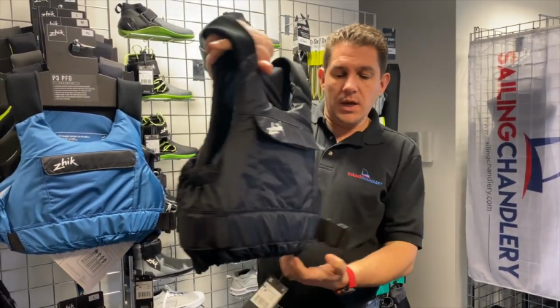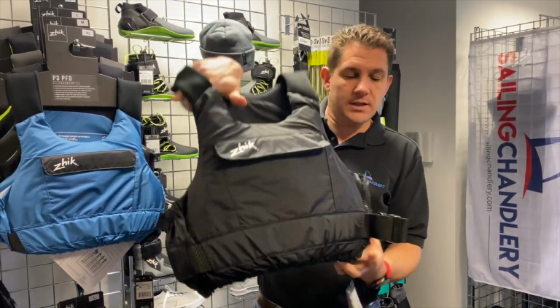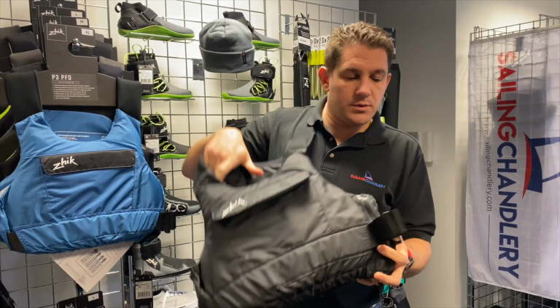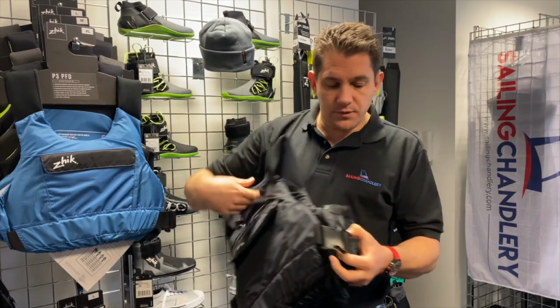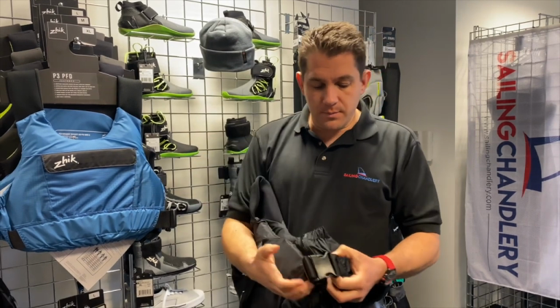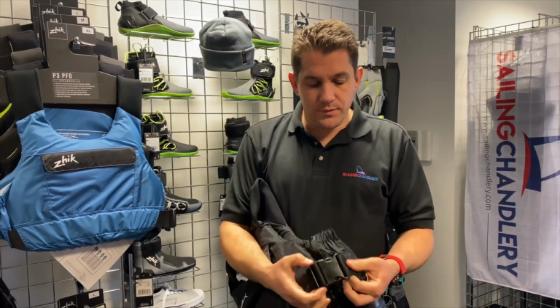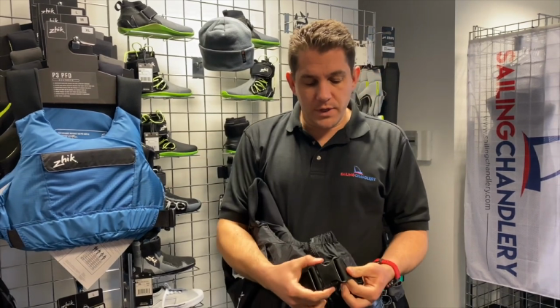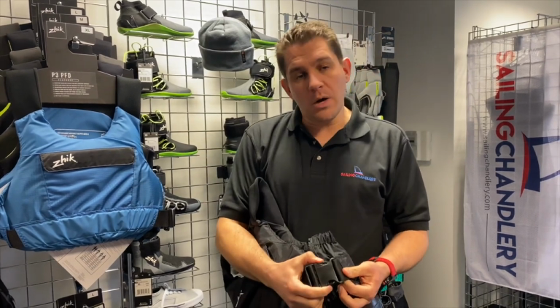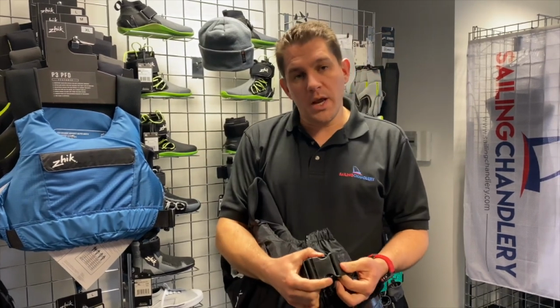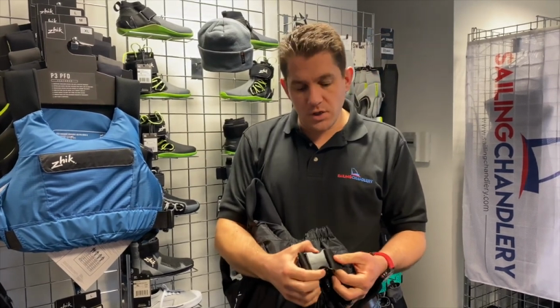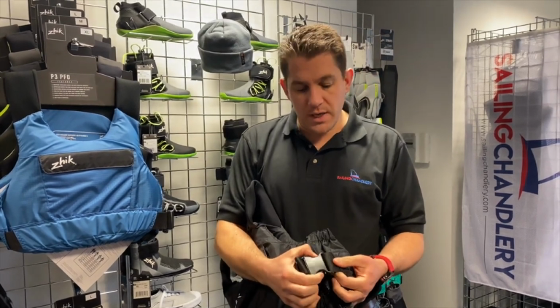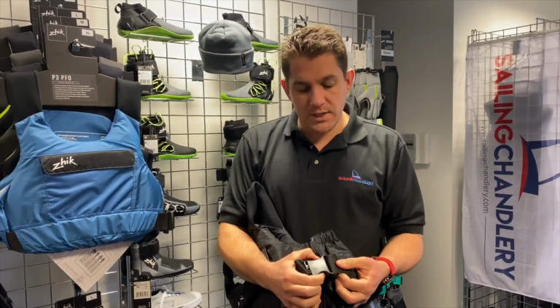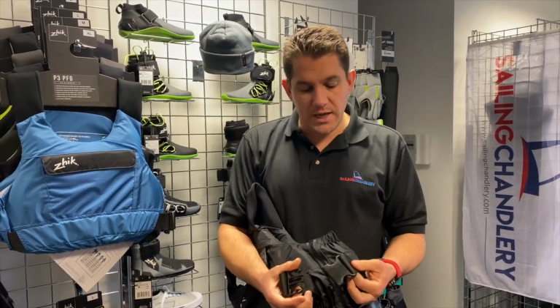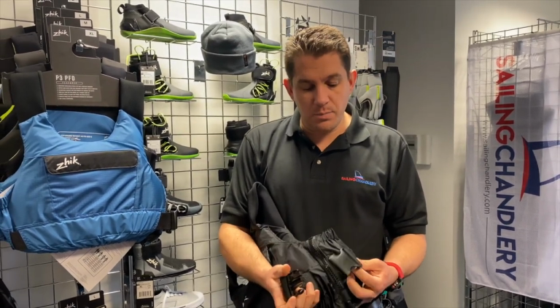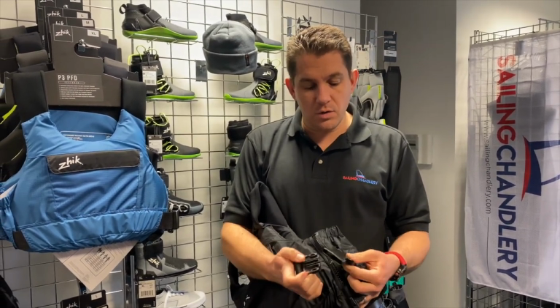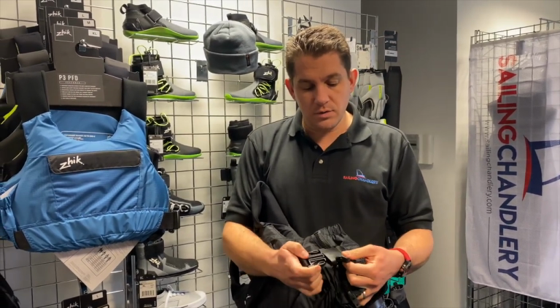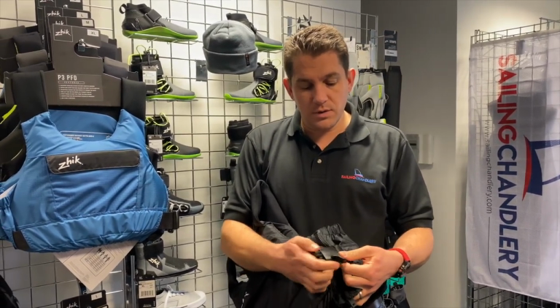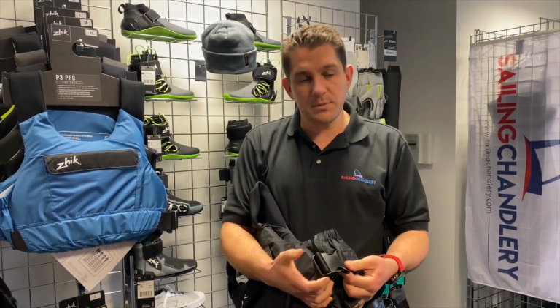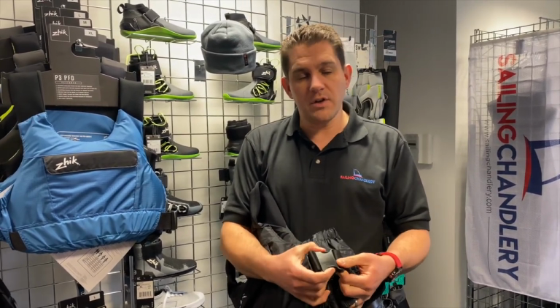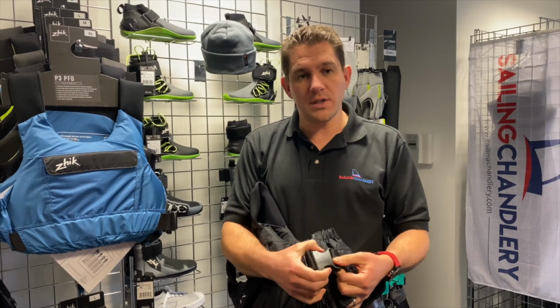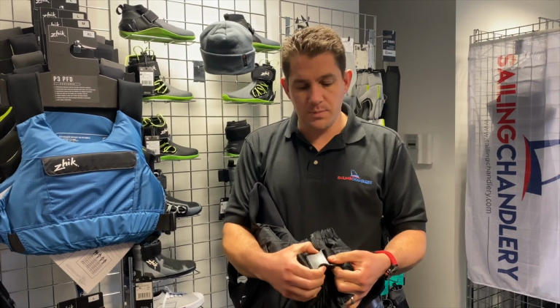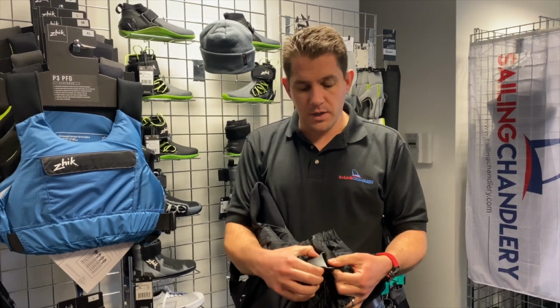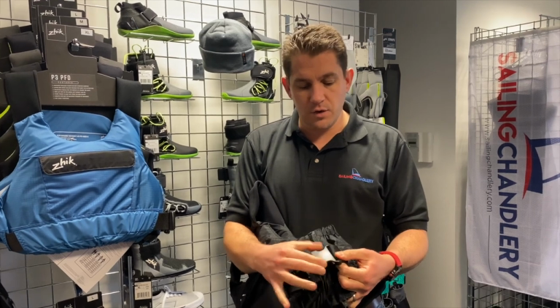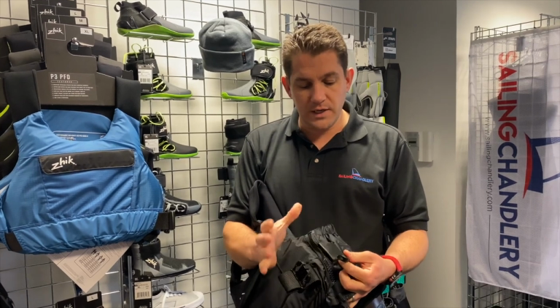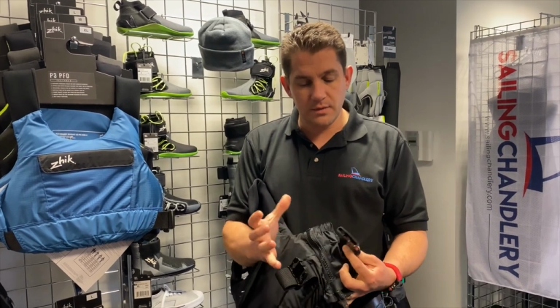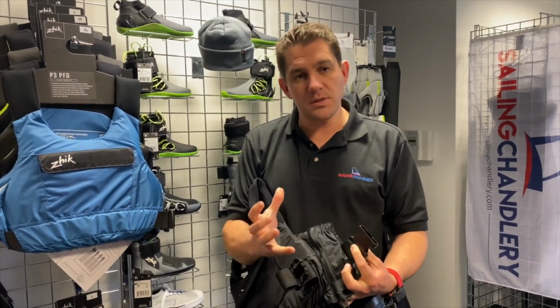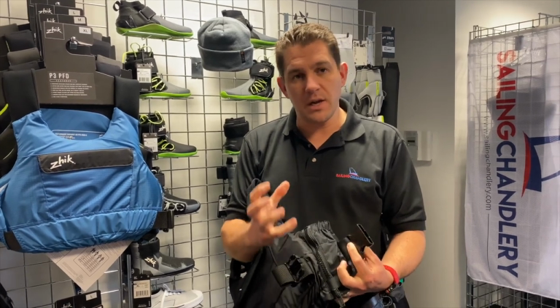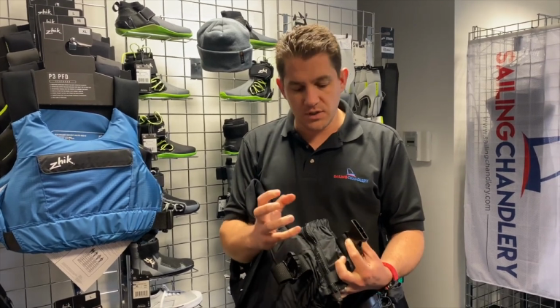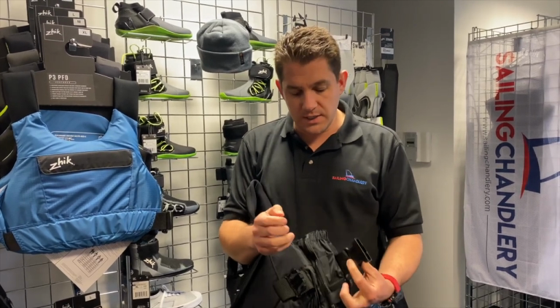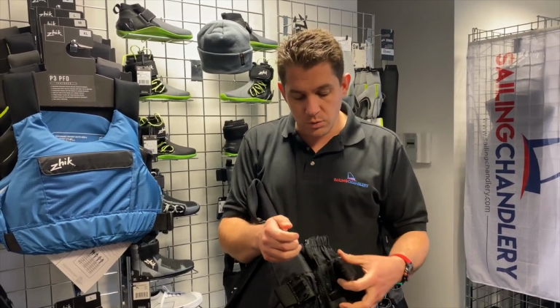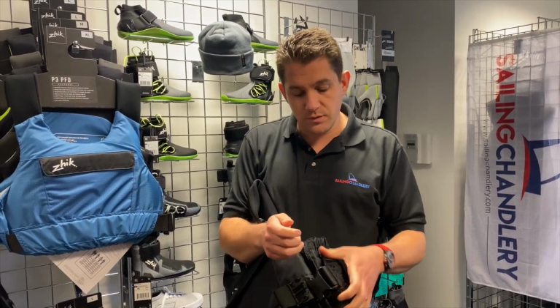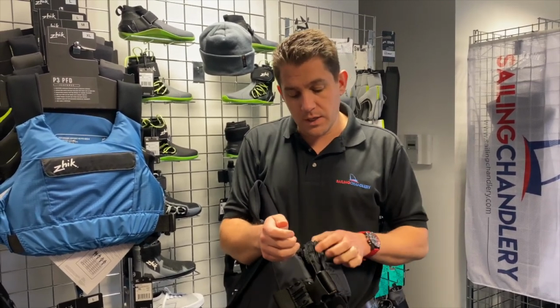In terms of the buckle, there's a nice big easy-to-reach buckle that clips together nicely. It's big enough that you're not fiddling — you can easily get hold of it with your fingers.